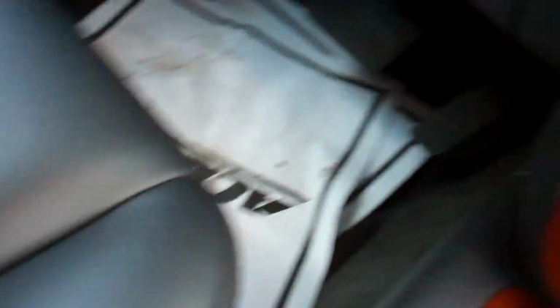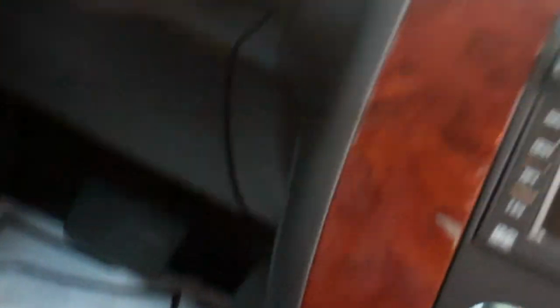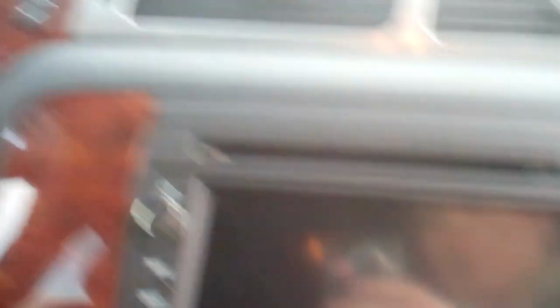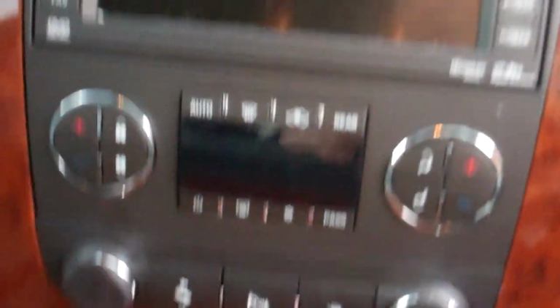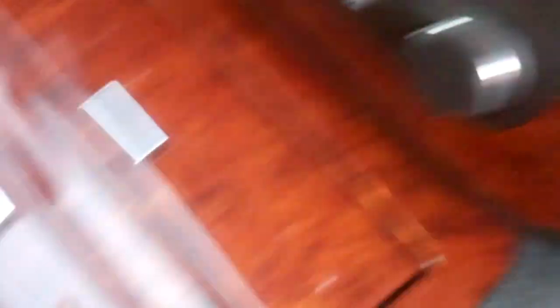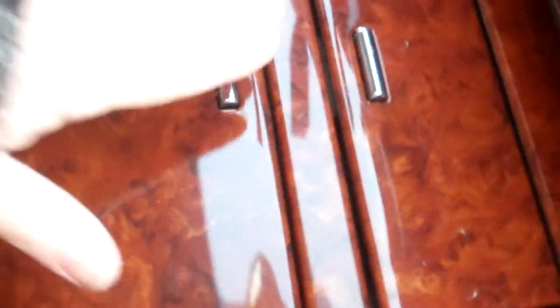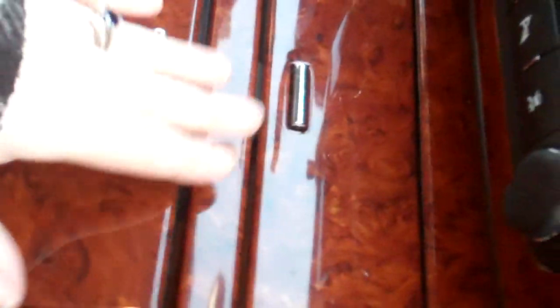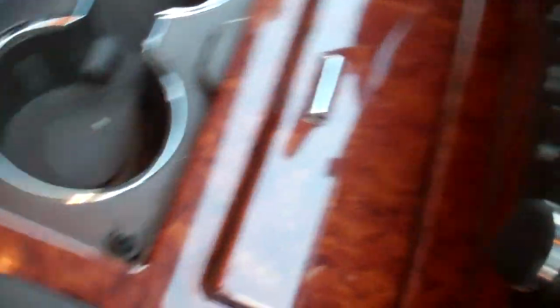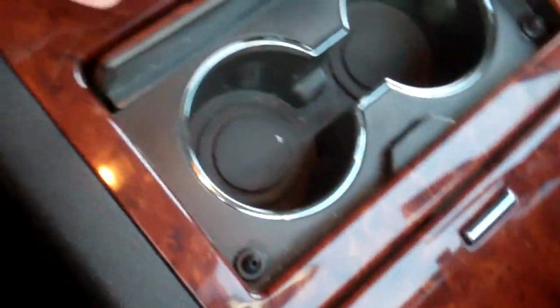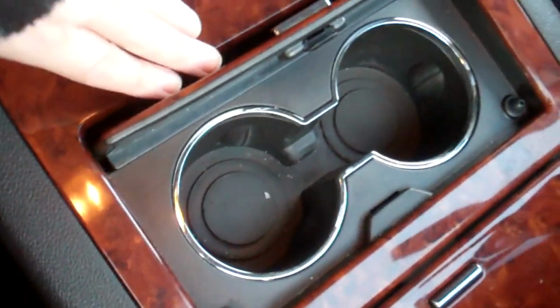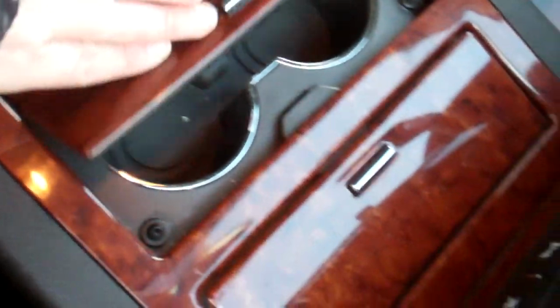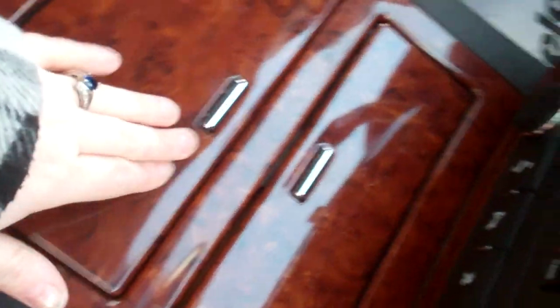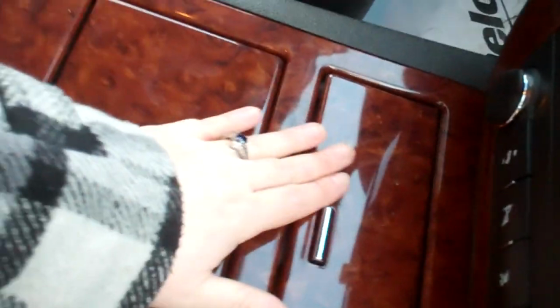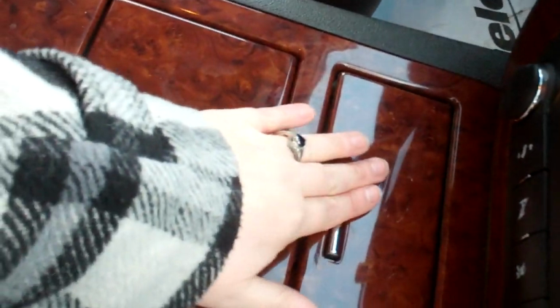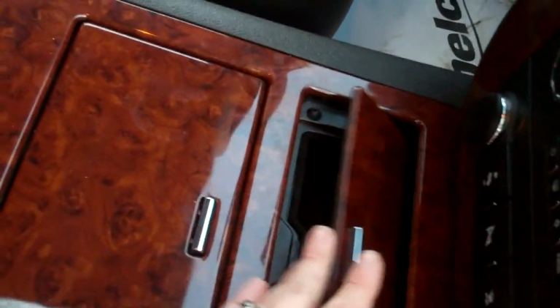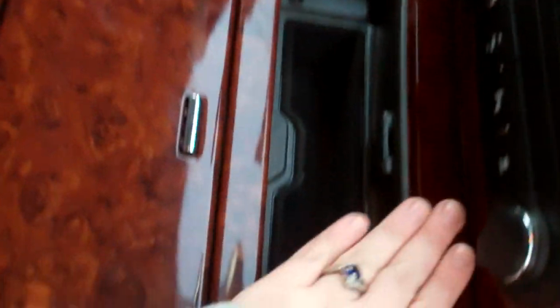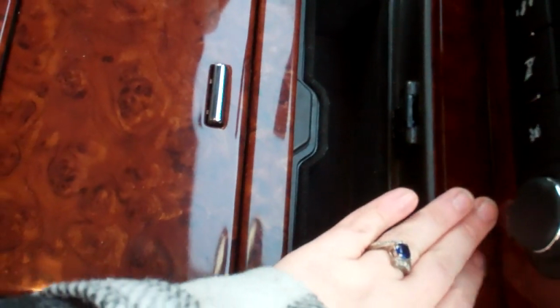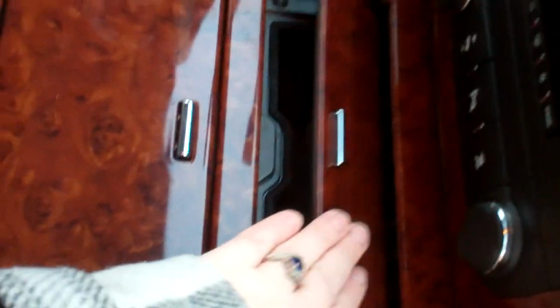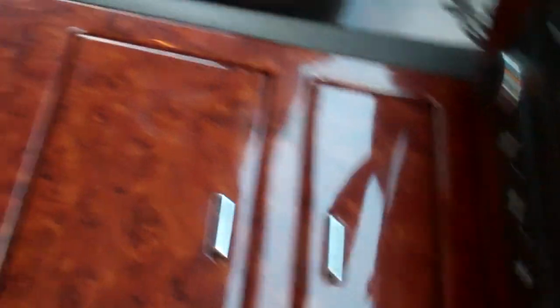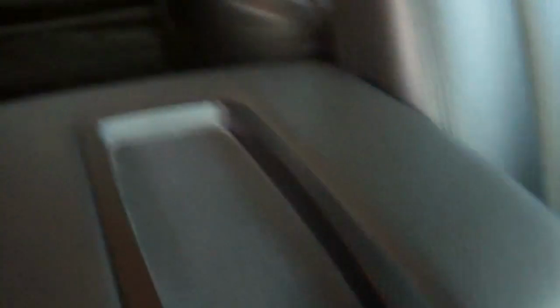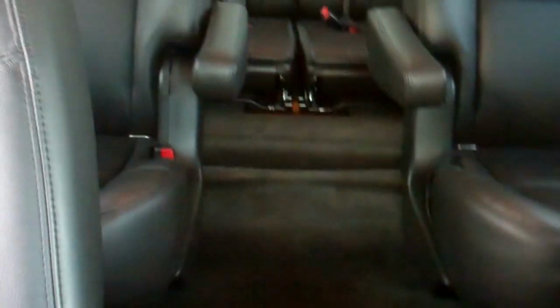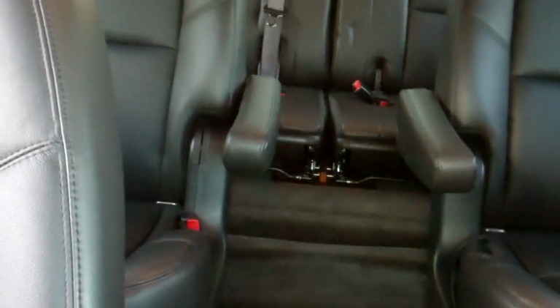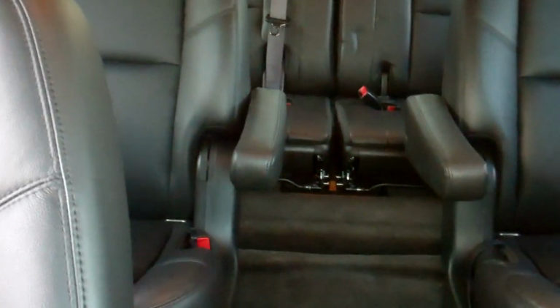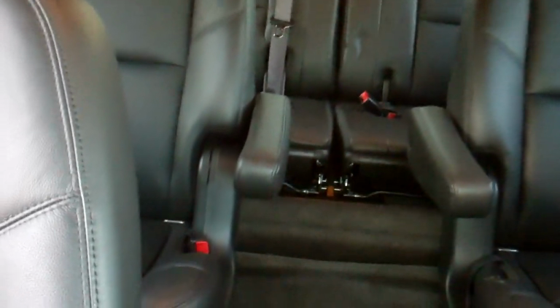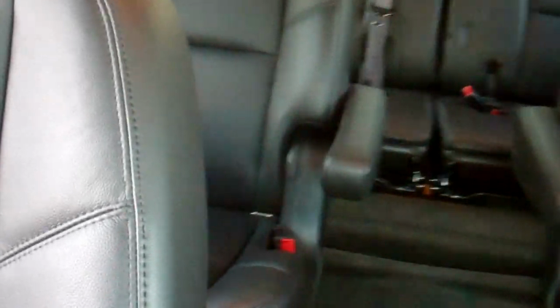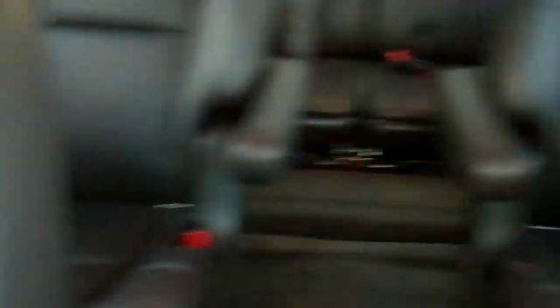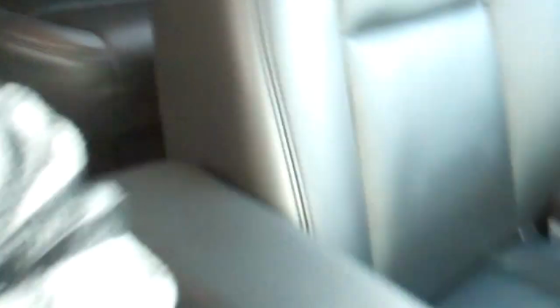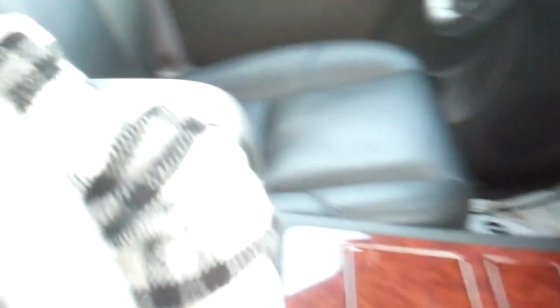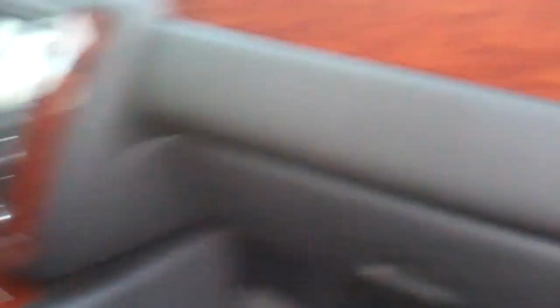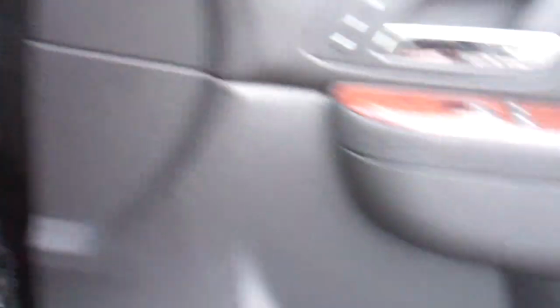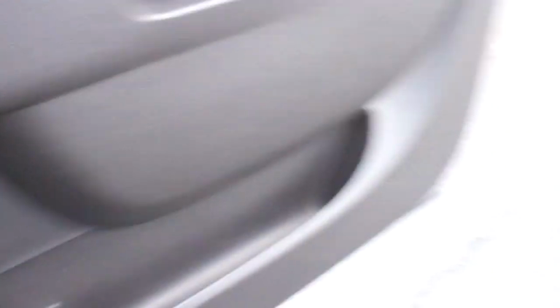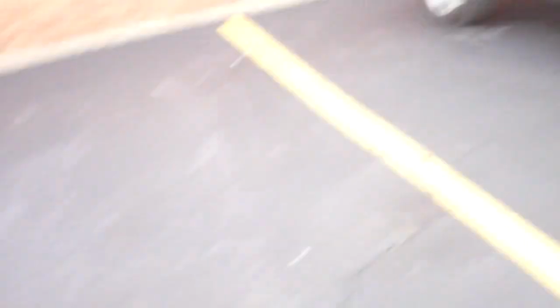Give you a little view in here — extra cupholders, extra storage space. Here's a quick view of the back, and let's go check out the back real quick.